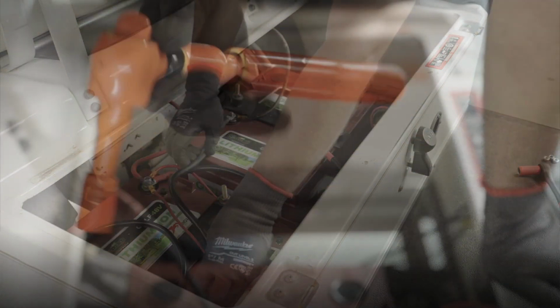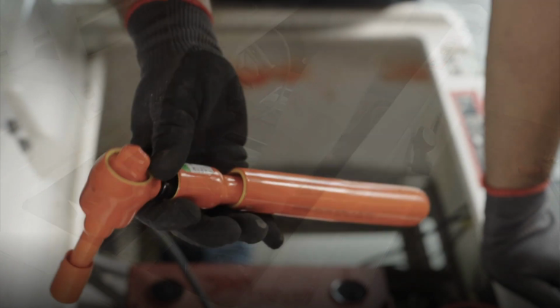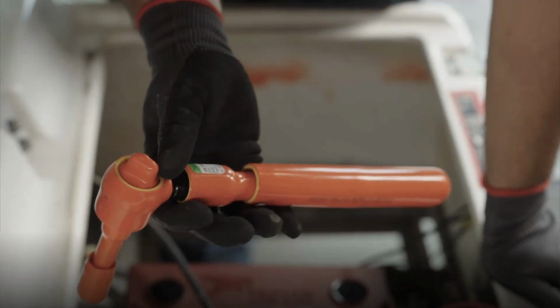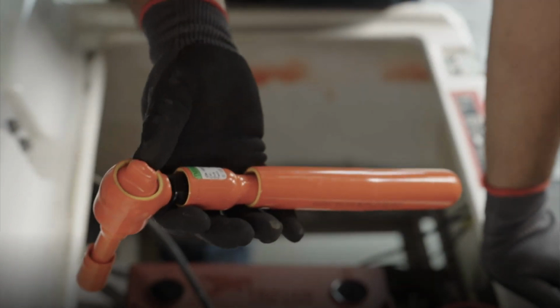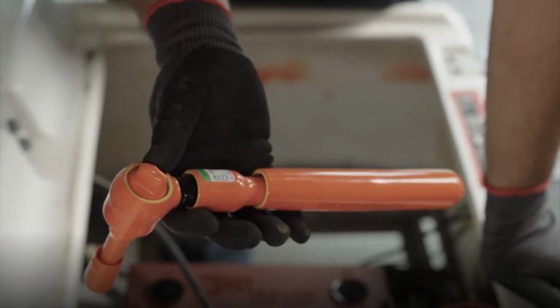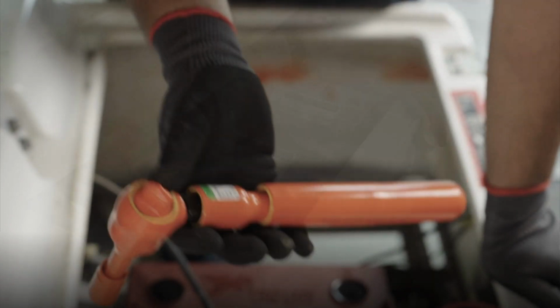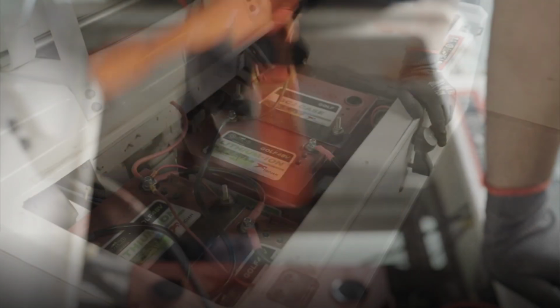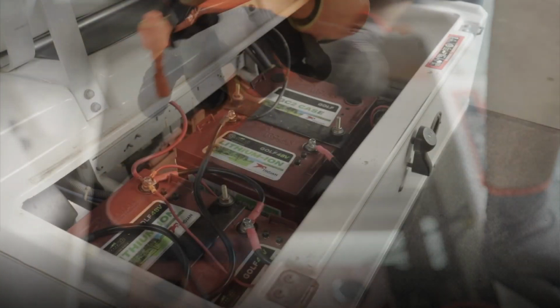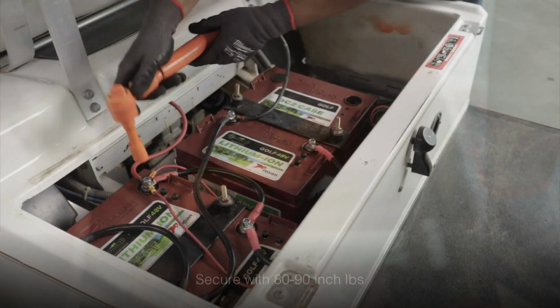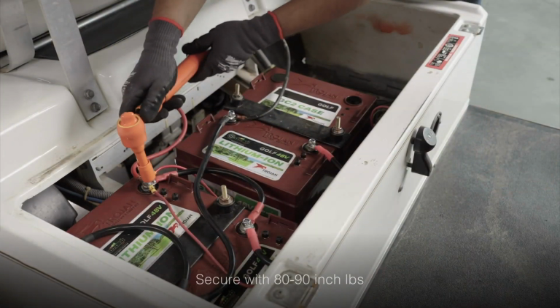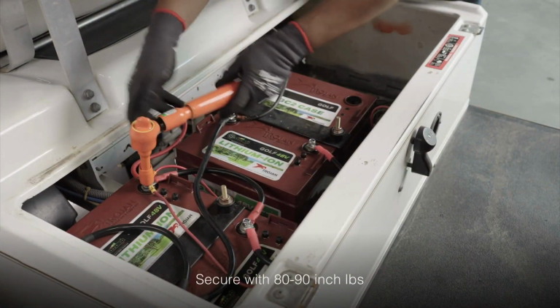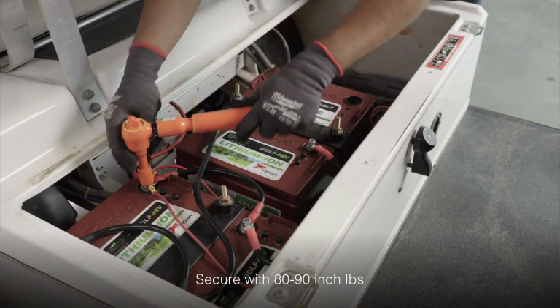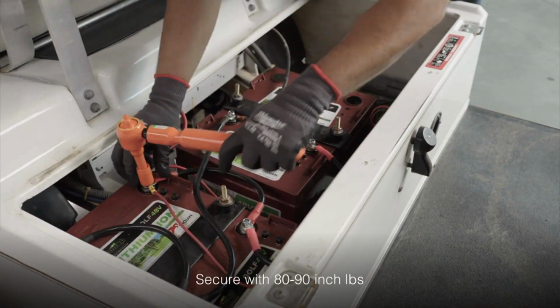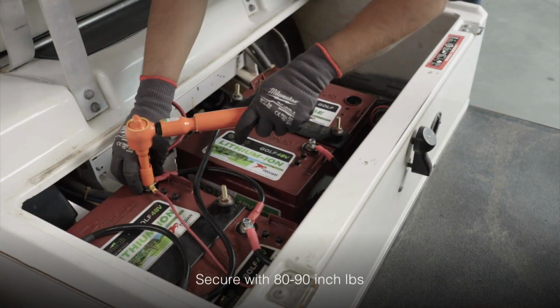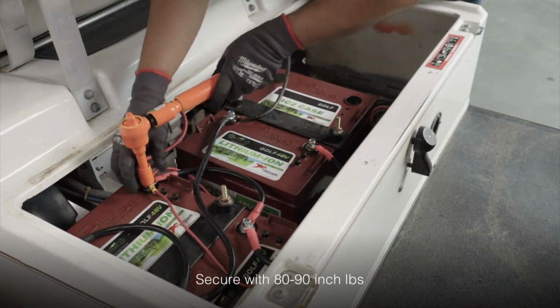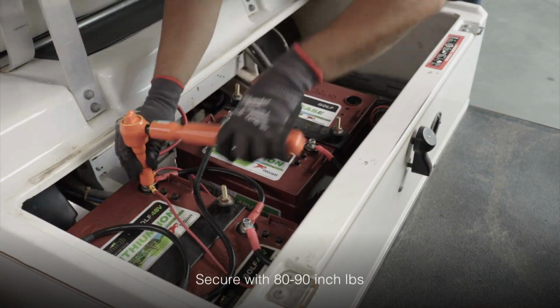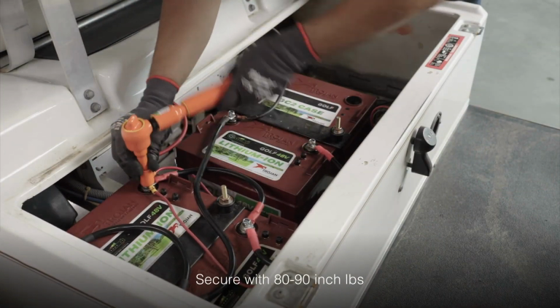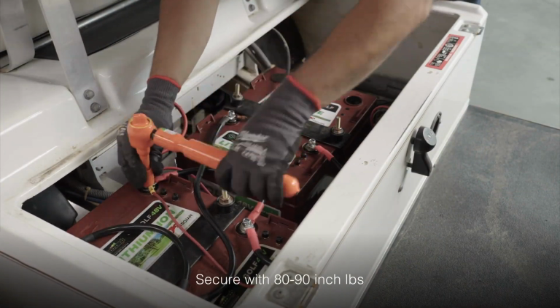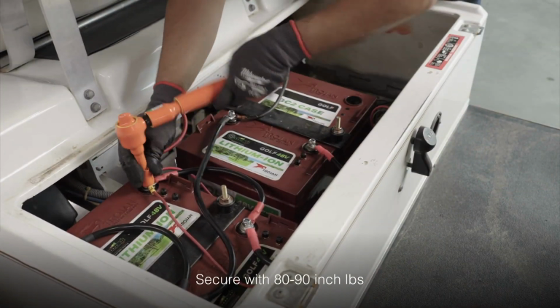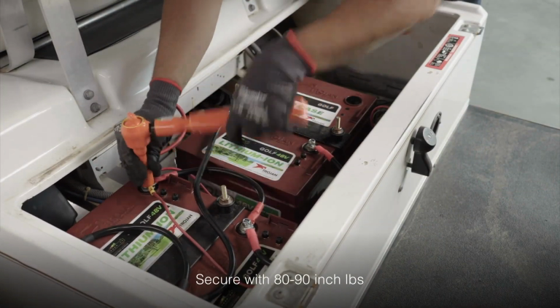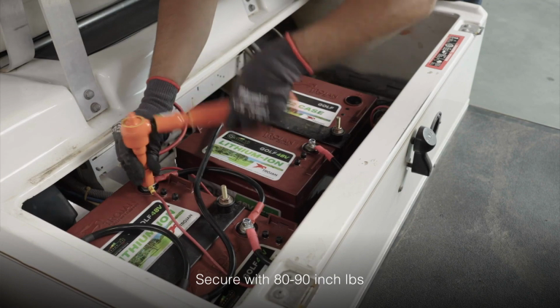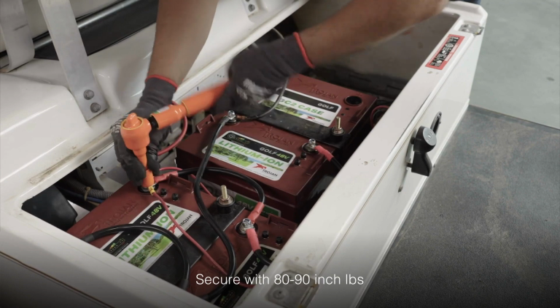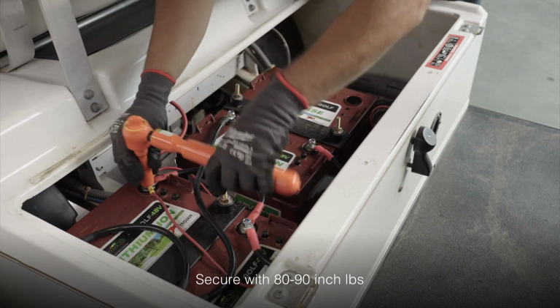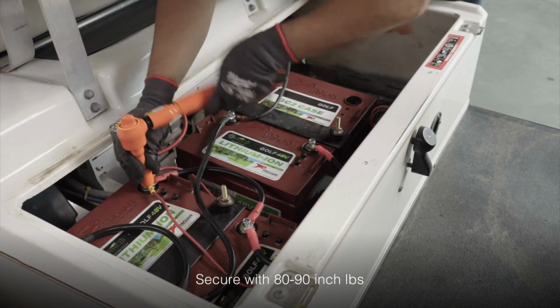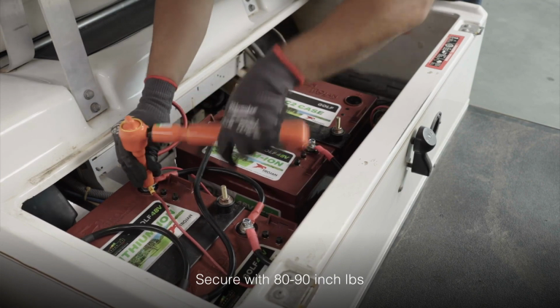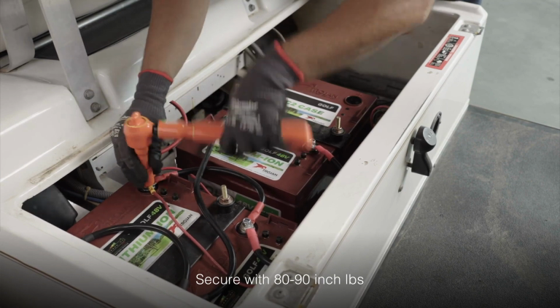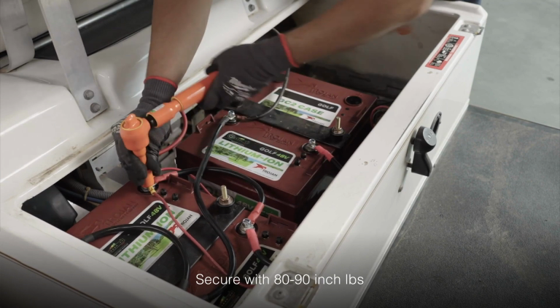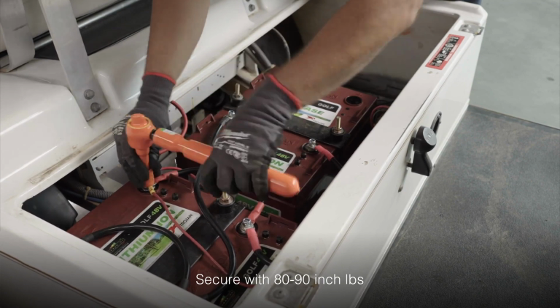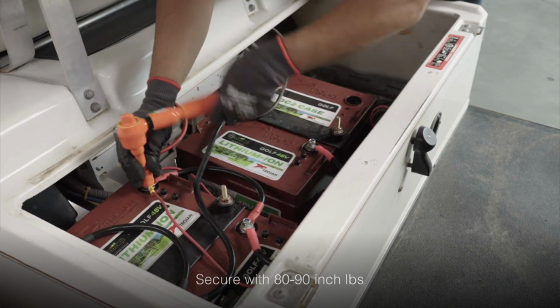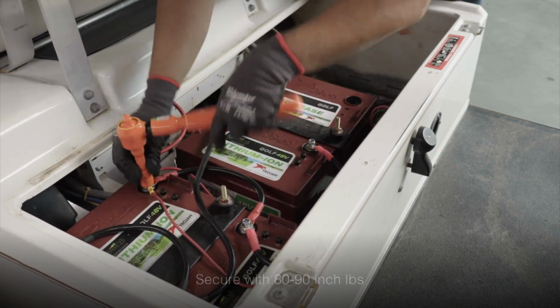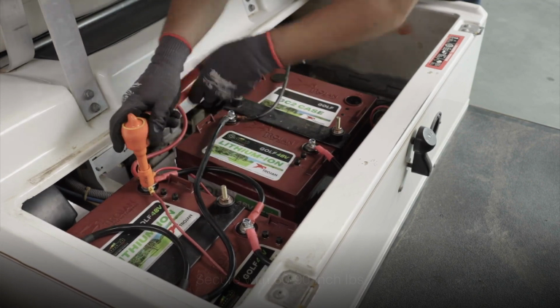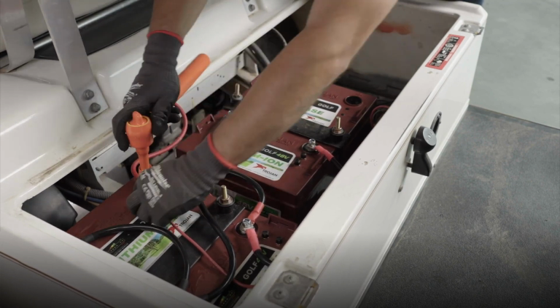Once you've double-checked that both the positive and negative connection sequences are correct, secure them in place using your insulated torque wrench set between 80 to 90 inch-pounds.